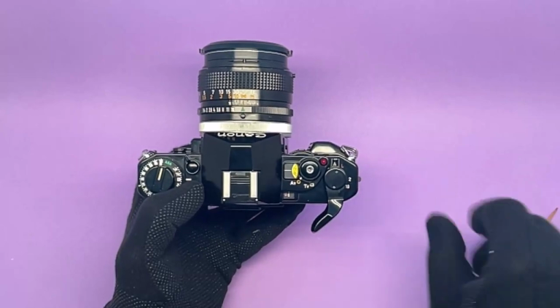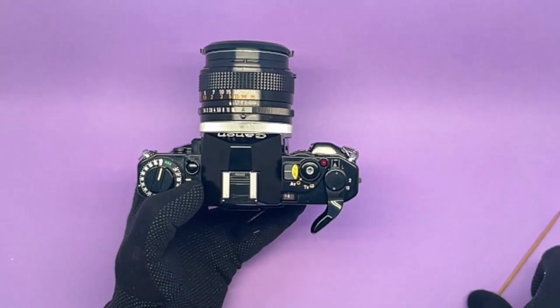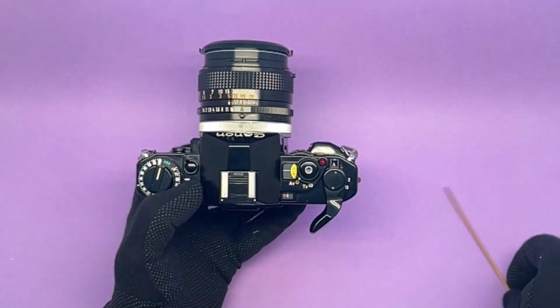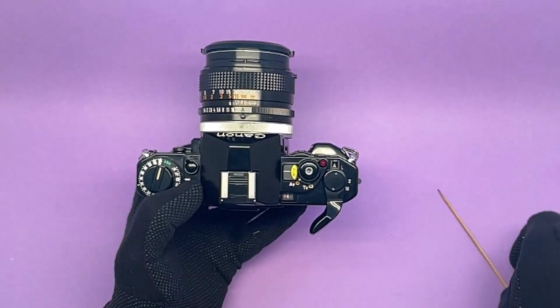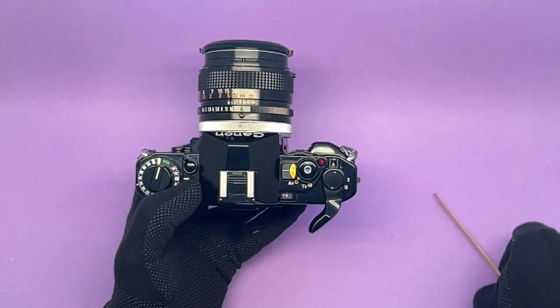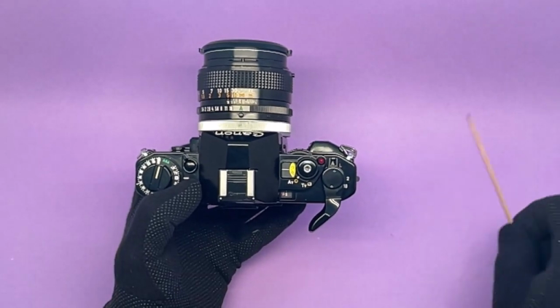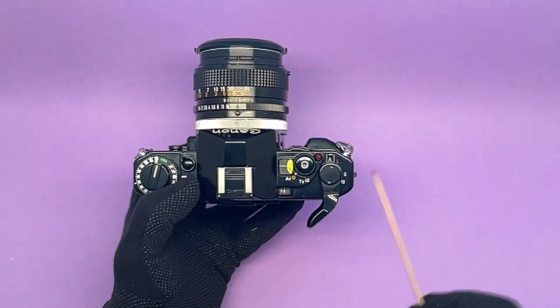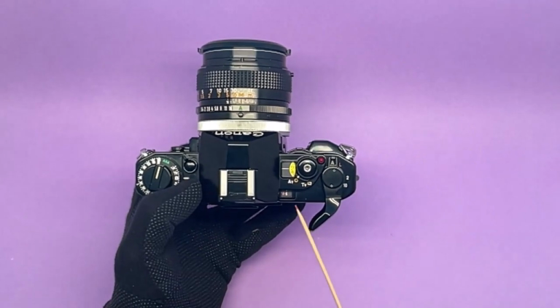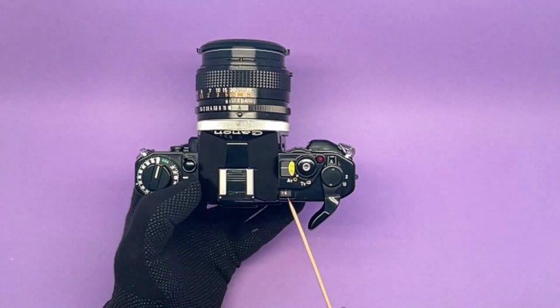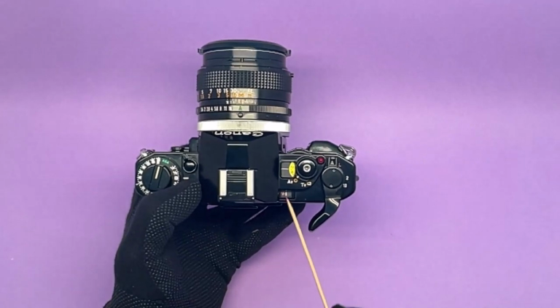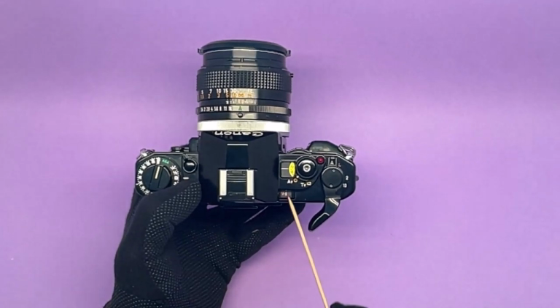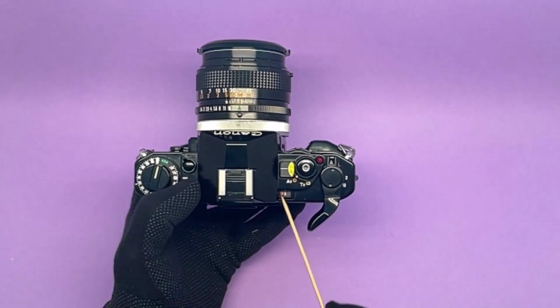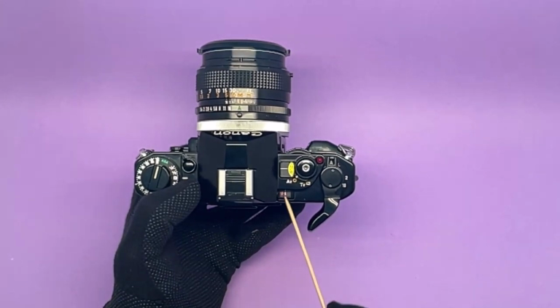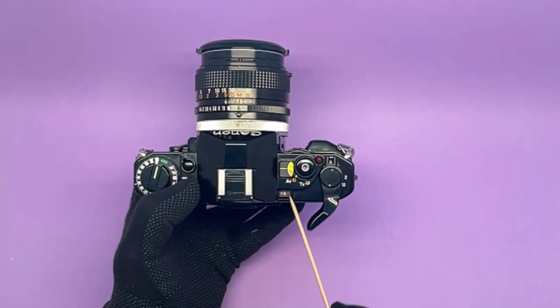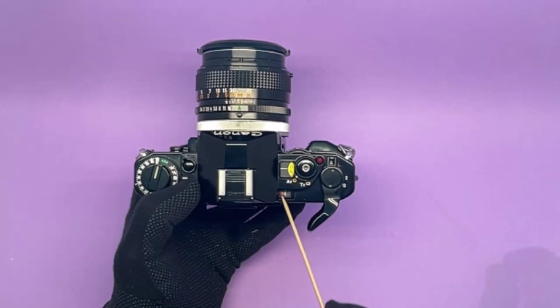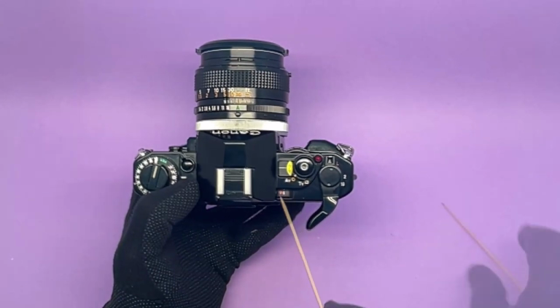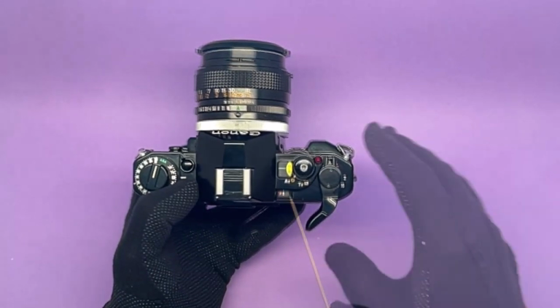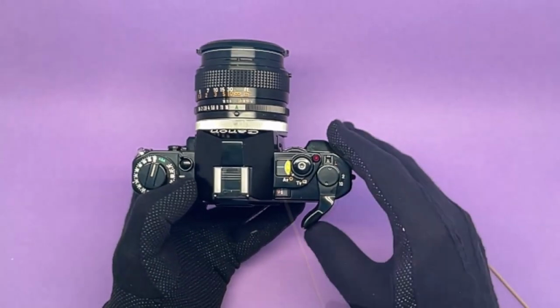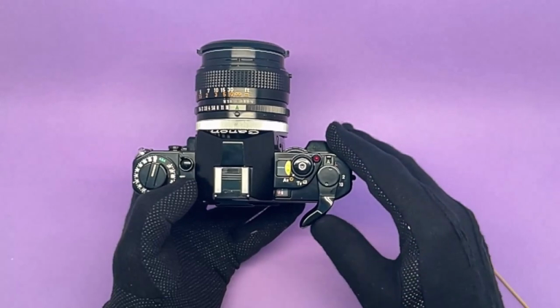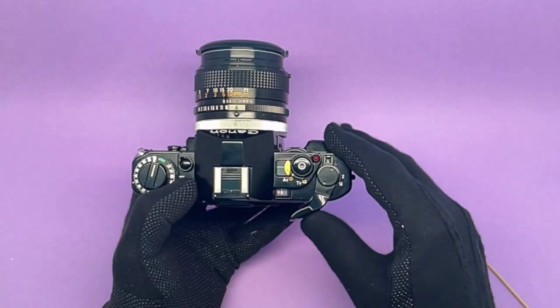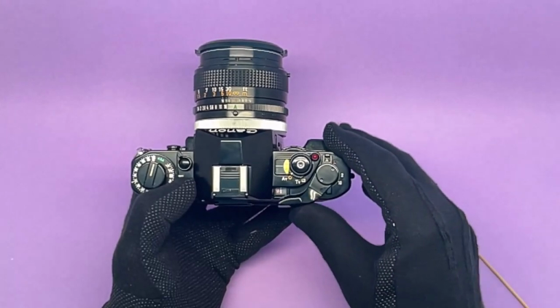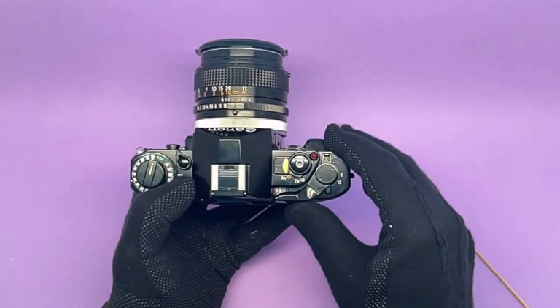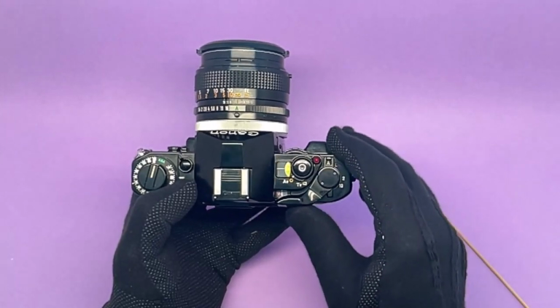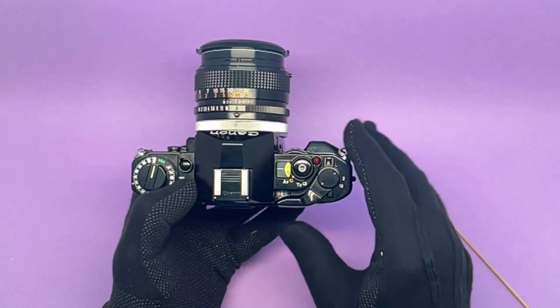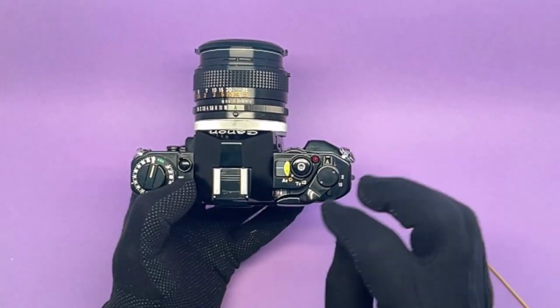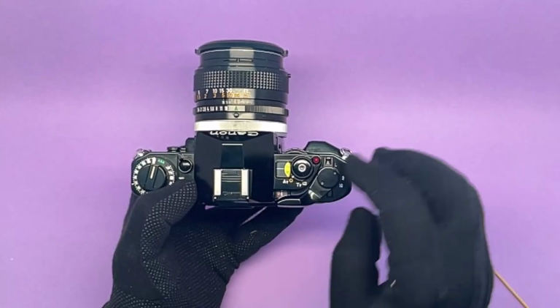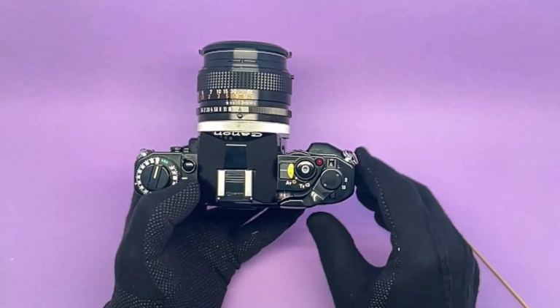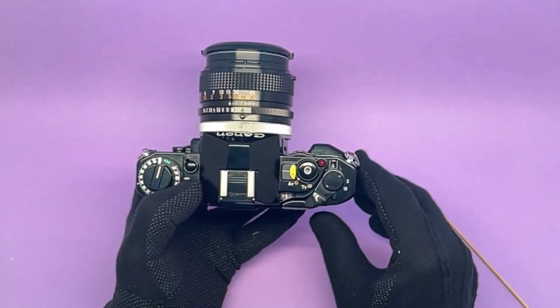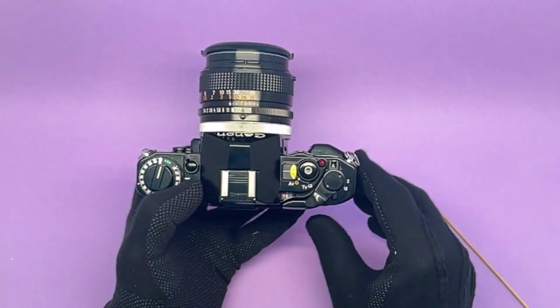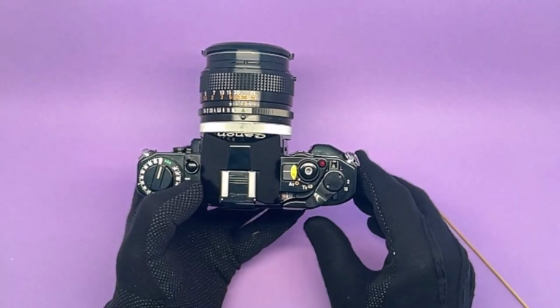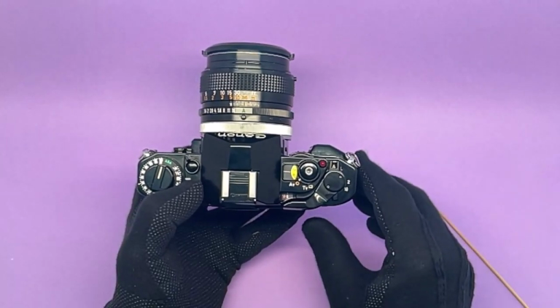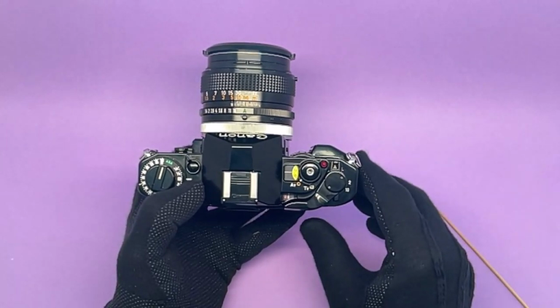Underneath this, we have the film counter. When you push the back, it's partially covered, but that doesn't matter.